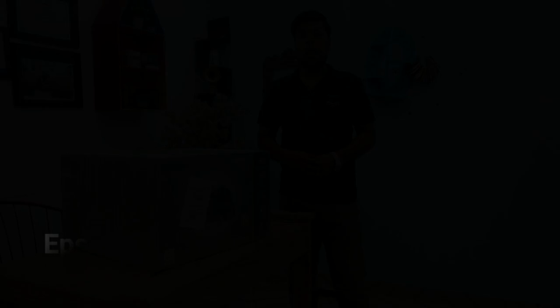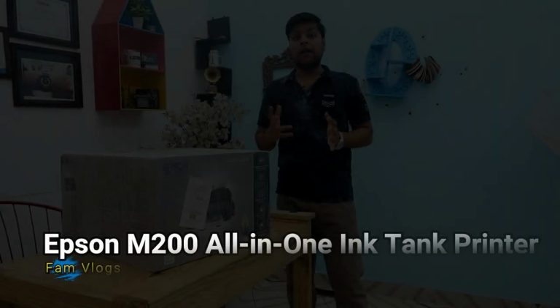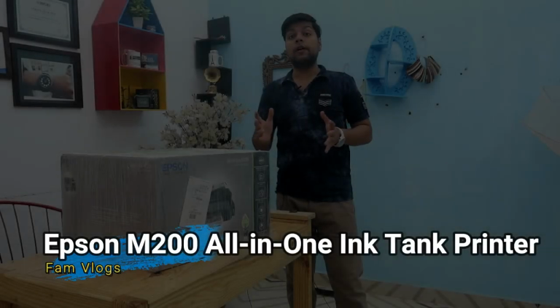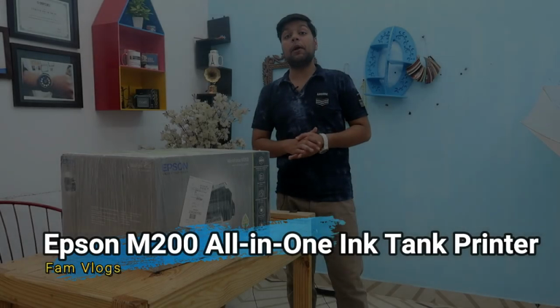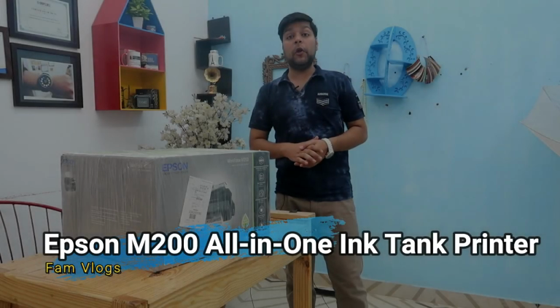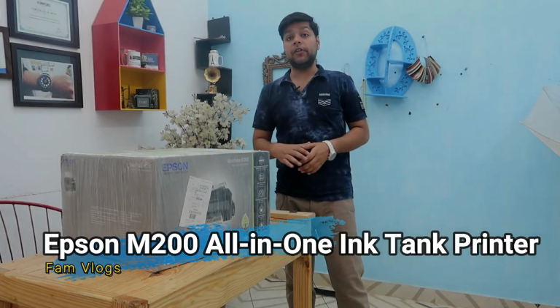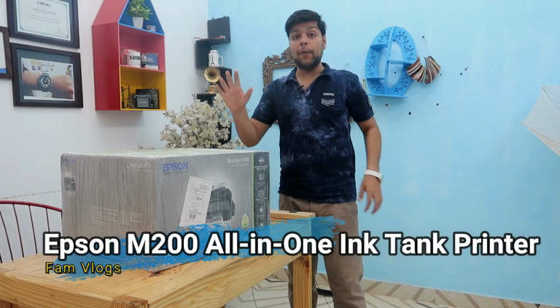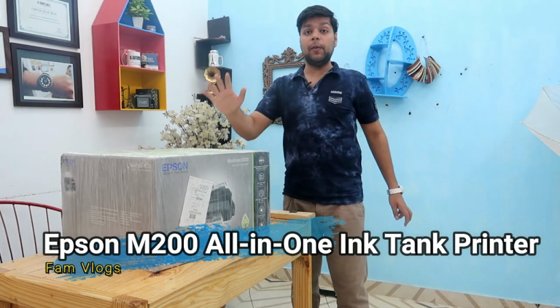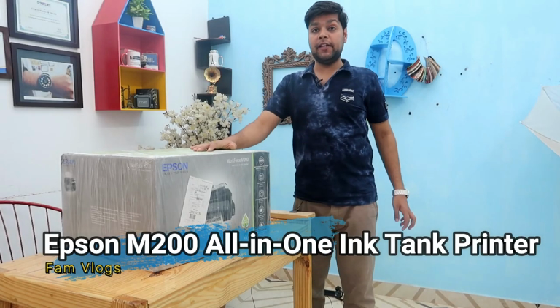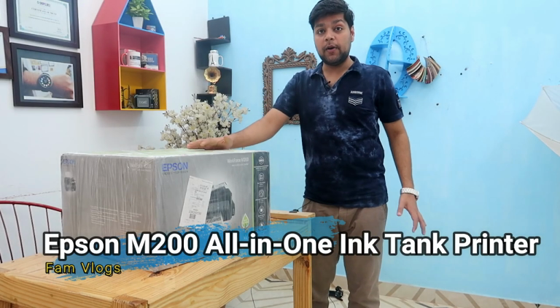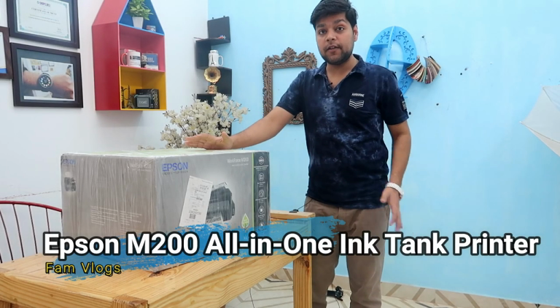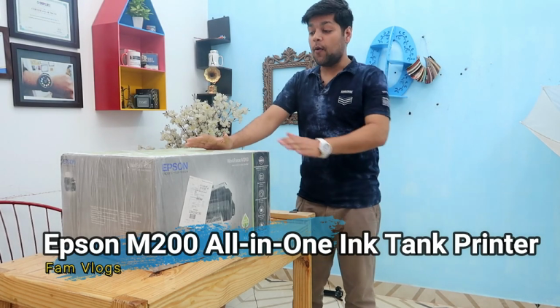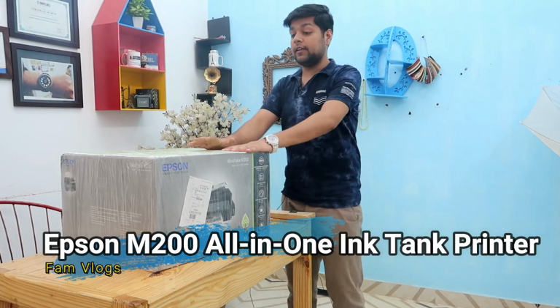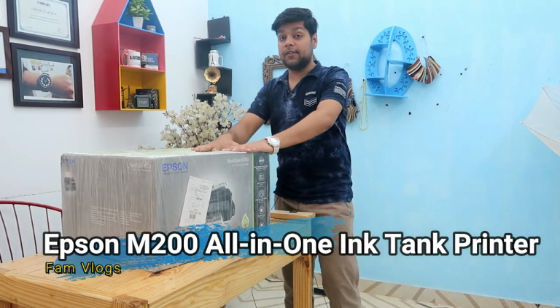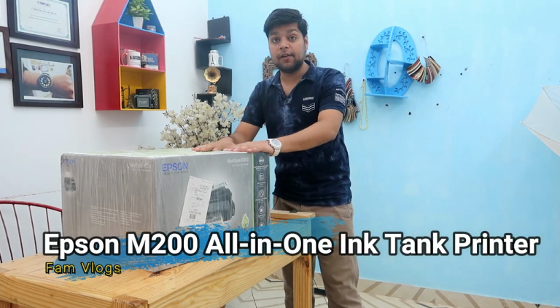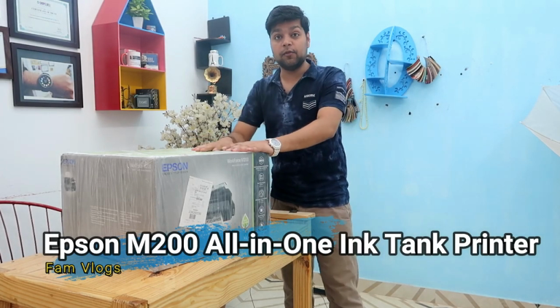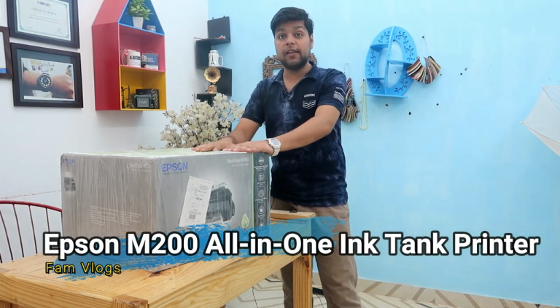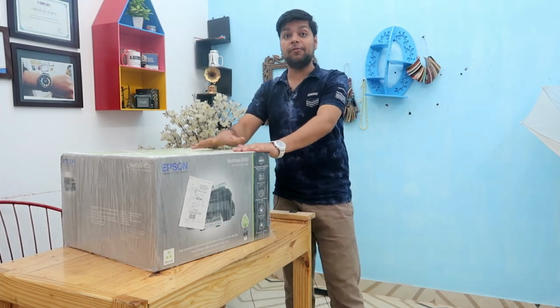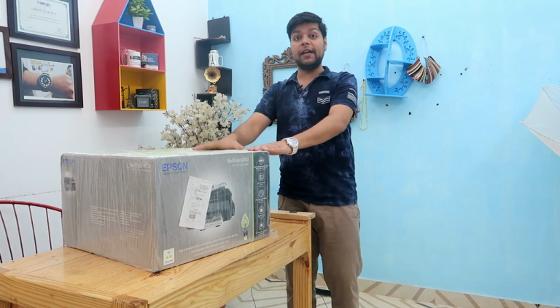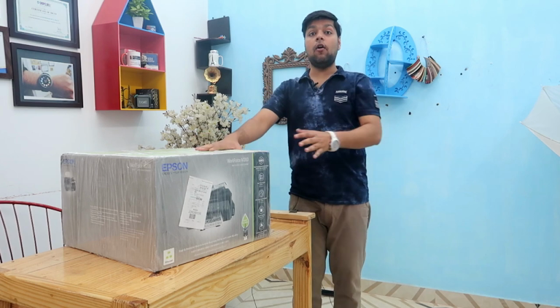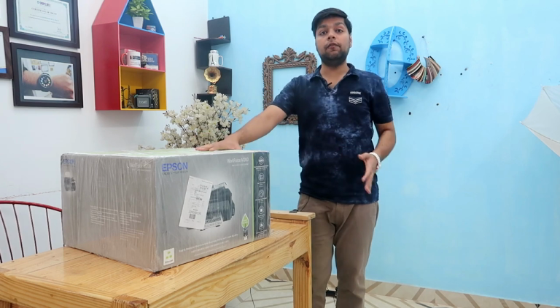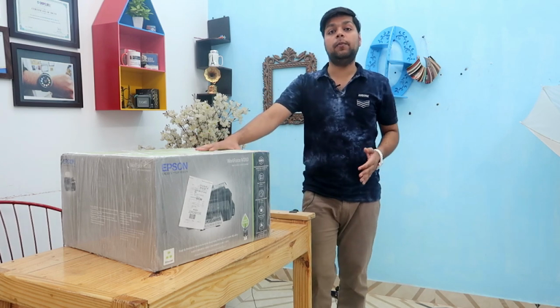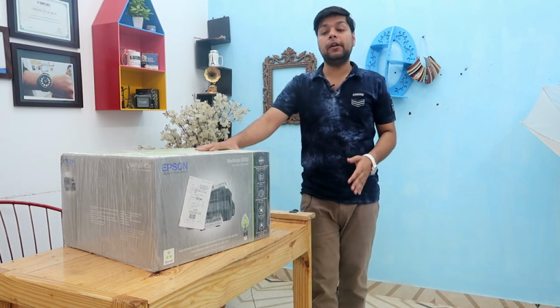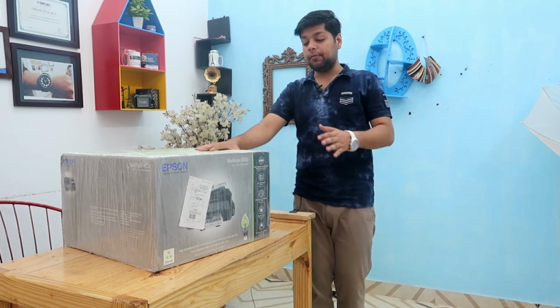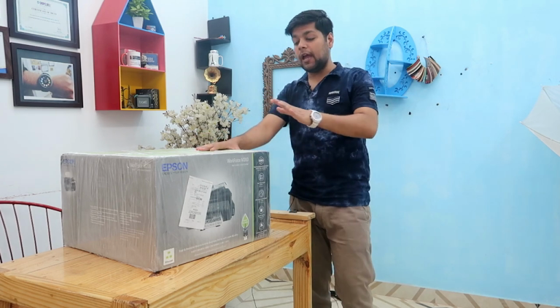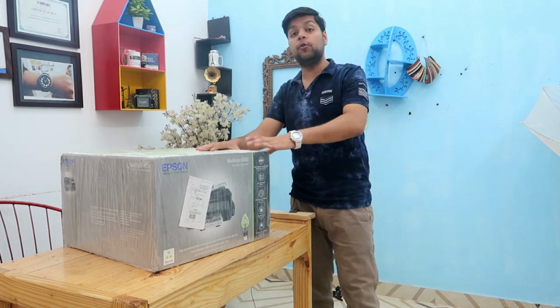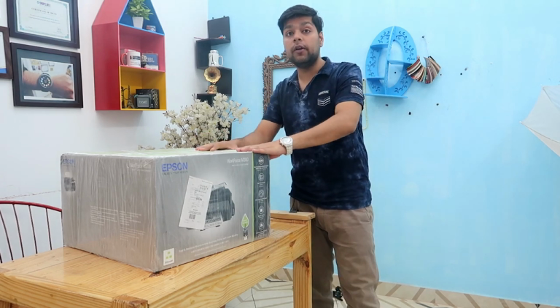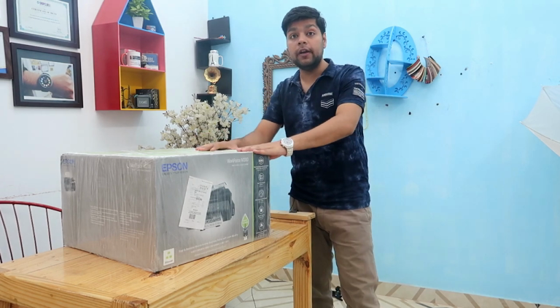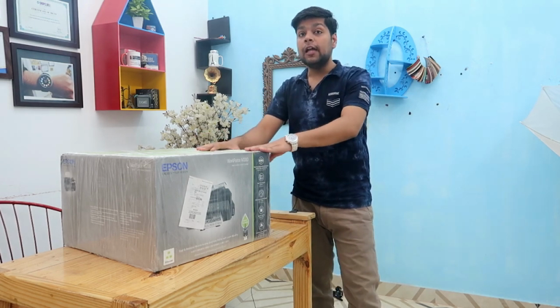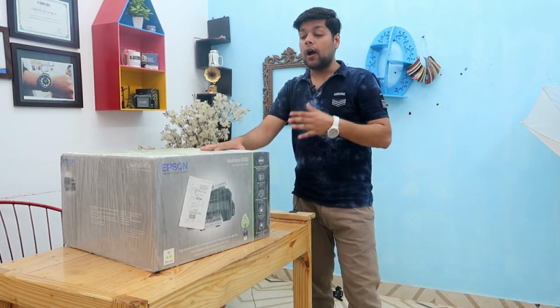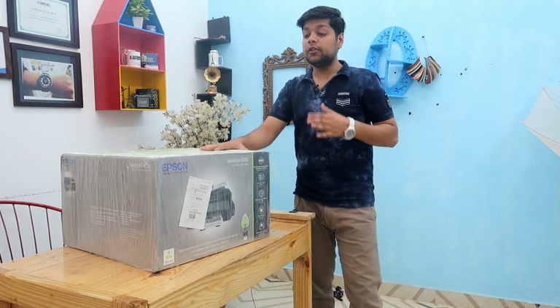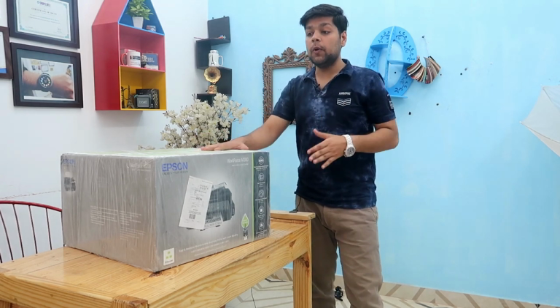Hi guys, welcome back to my video. Here we have a big box — the Epson create all-in-one printer, Epson M200. We are going to unbox this today.